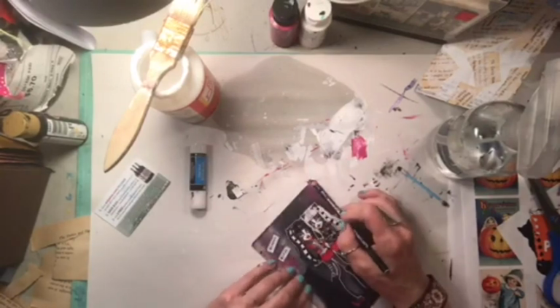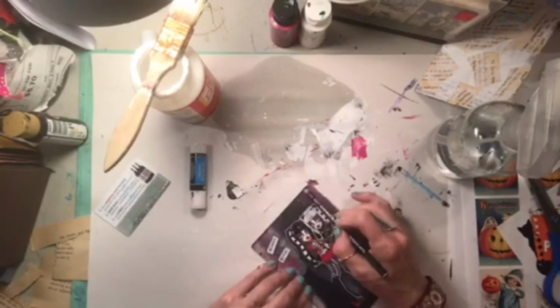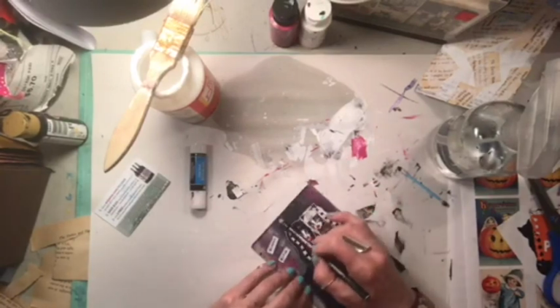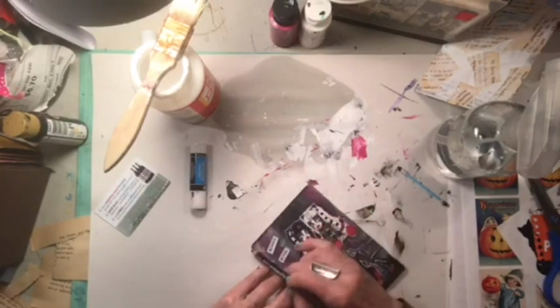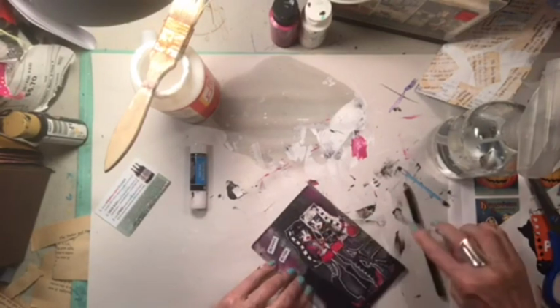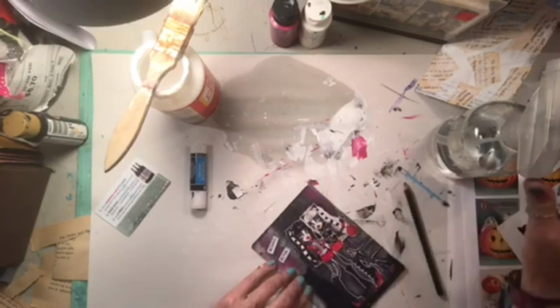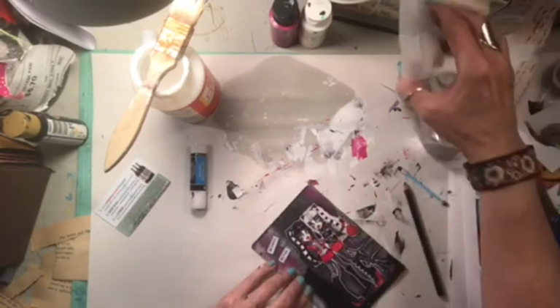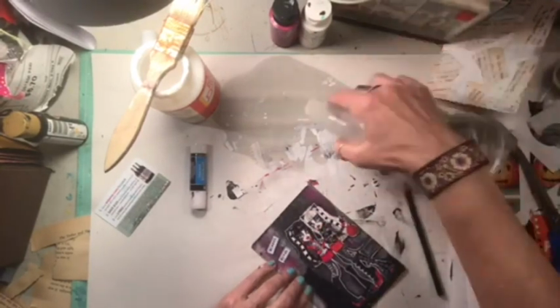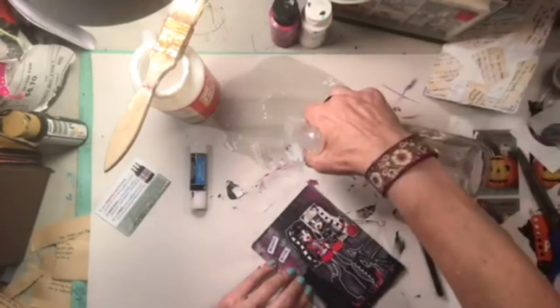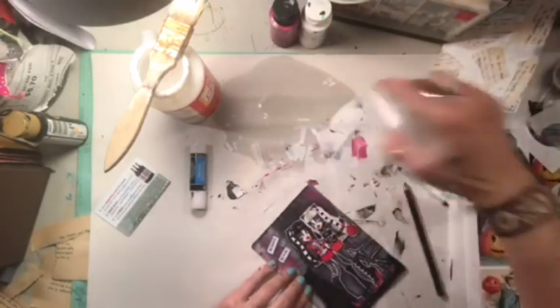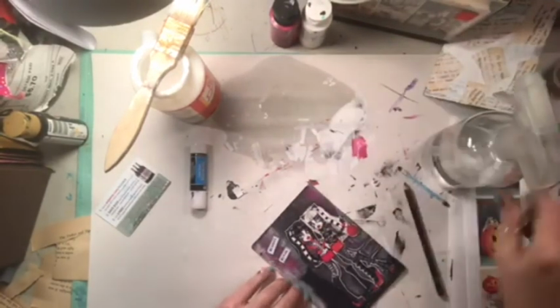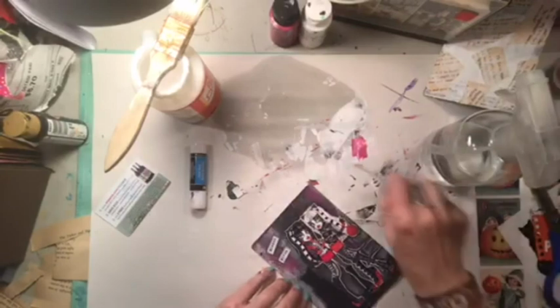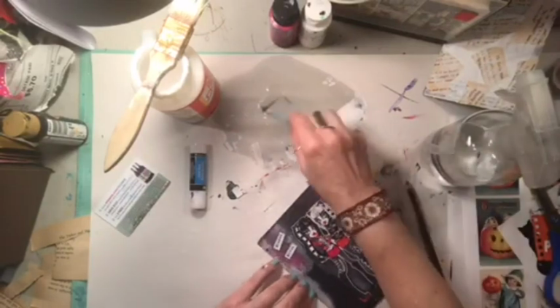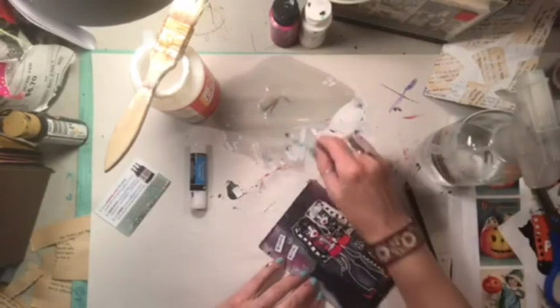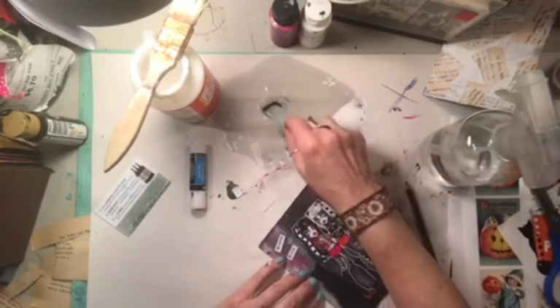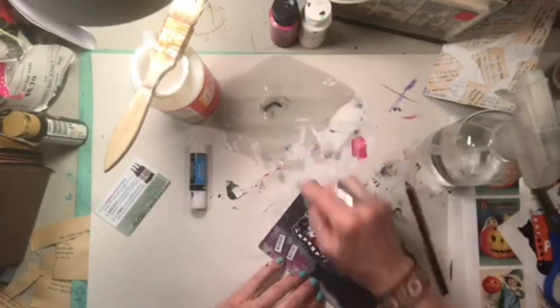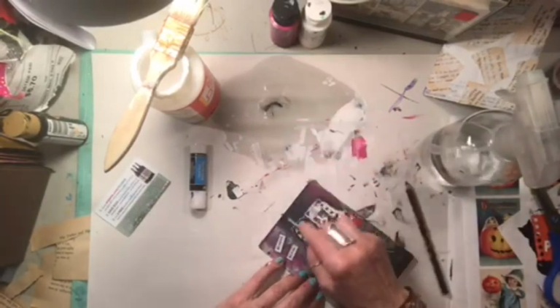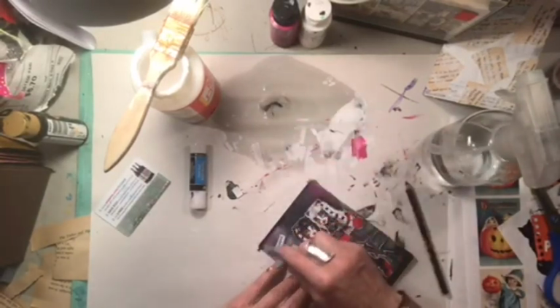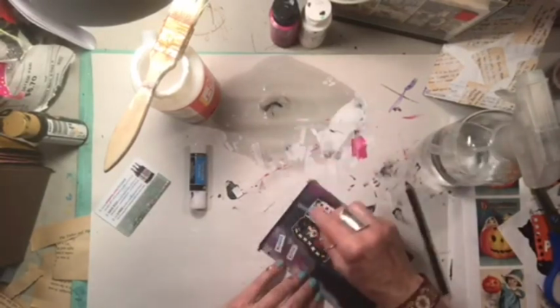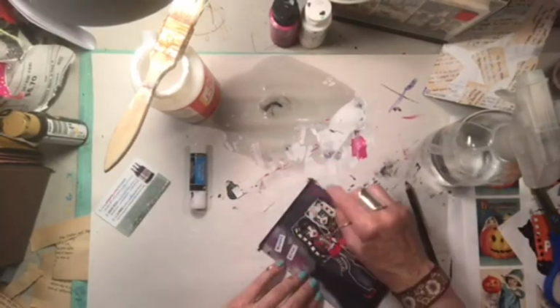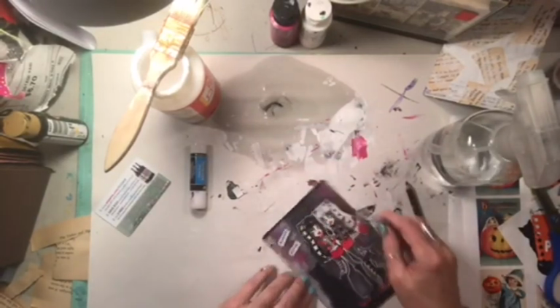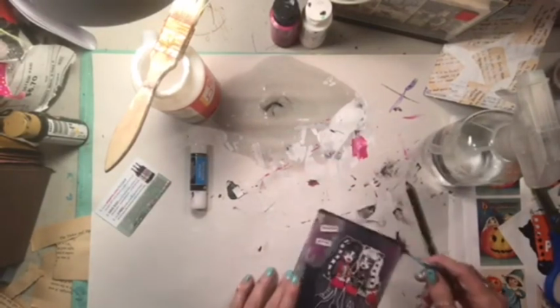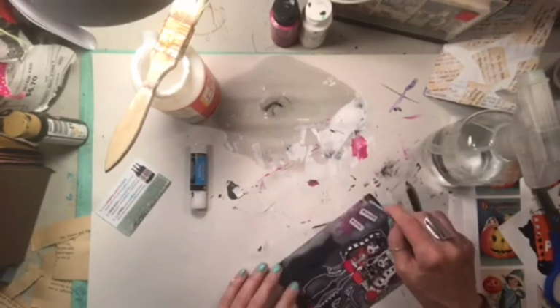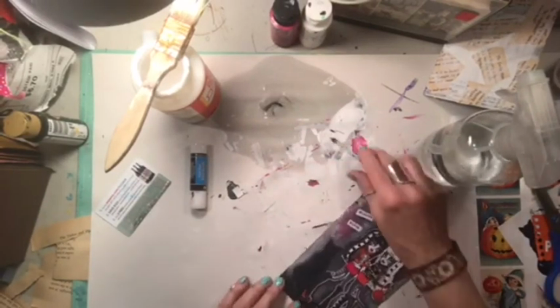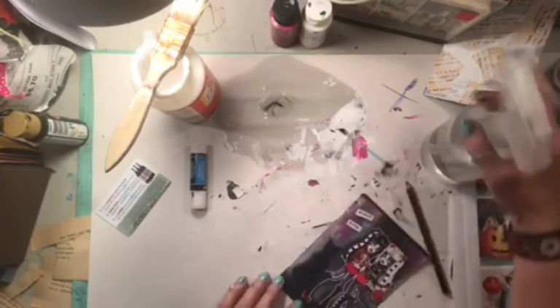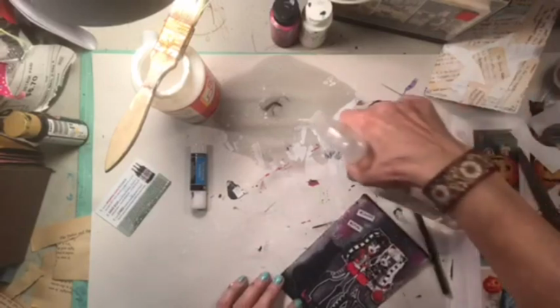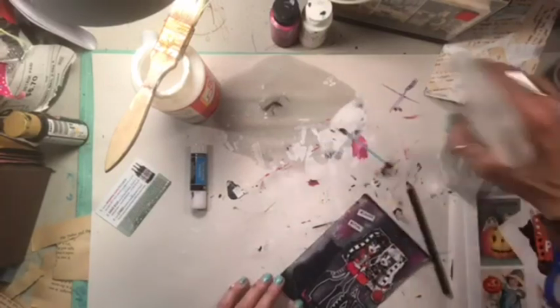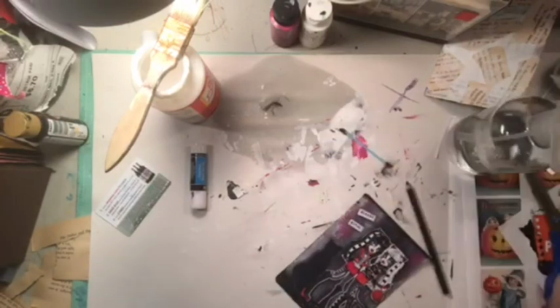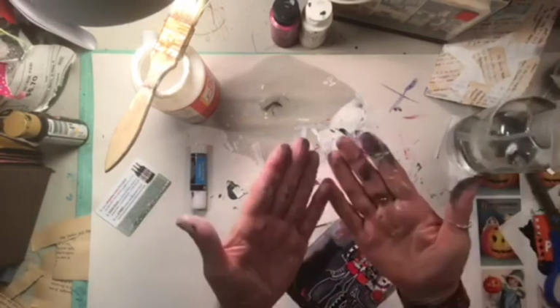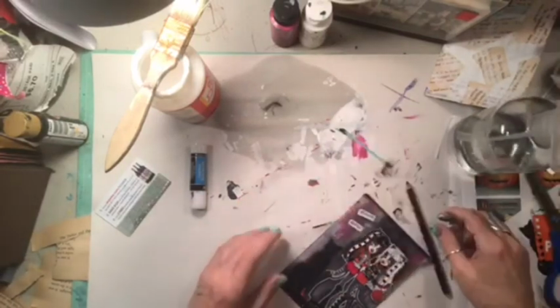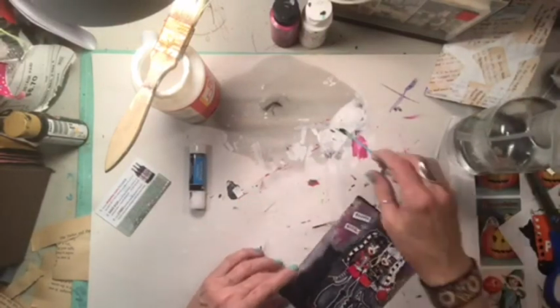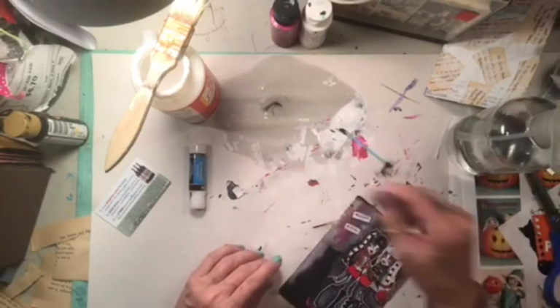So we've learned how to make umber paint - well, how to make brown paint. We've learned how to crumple paper and make marbly paper, which you probably already knew. And I made you a tag. So there you go.